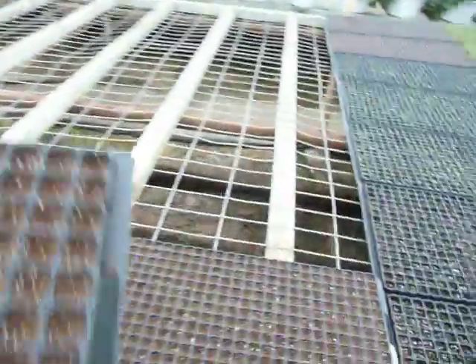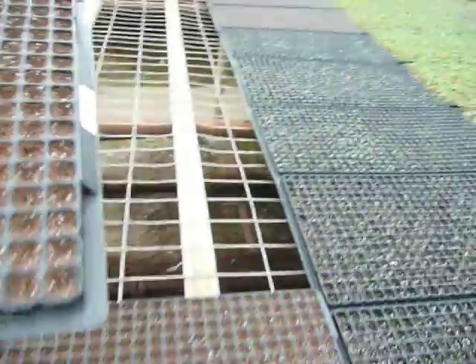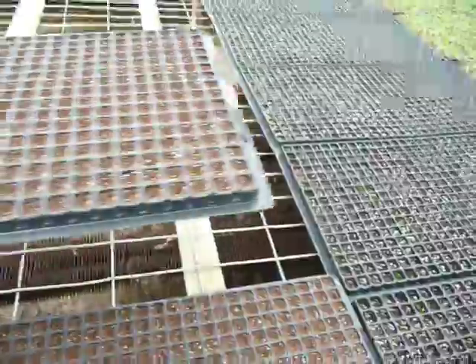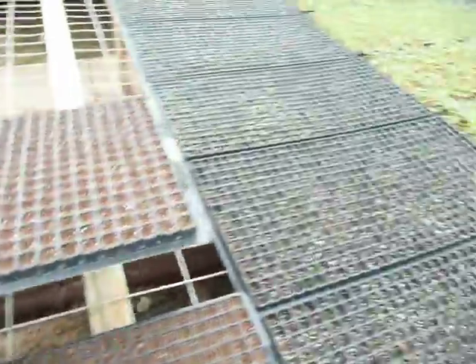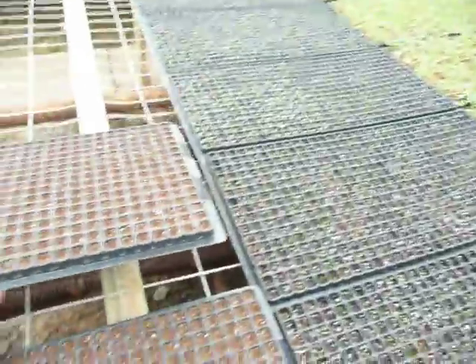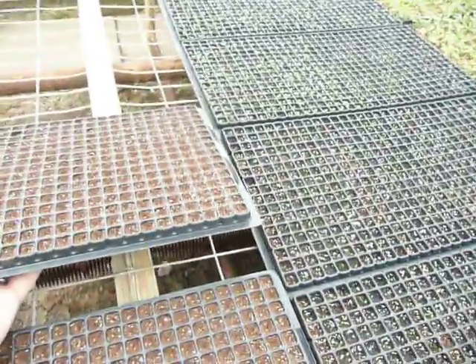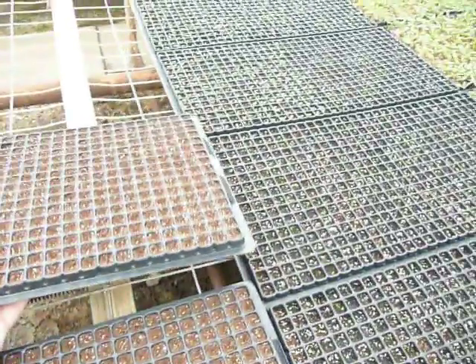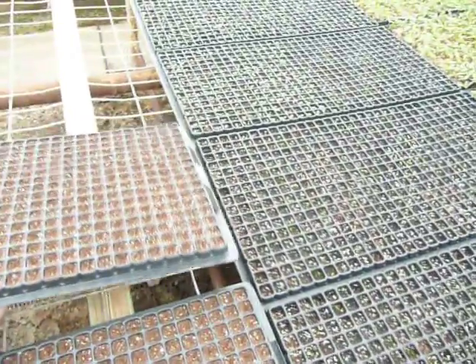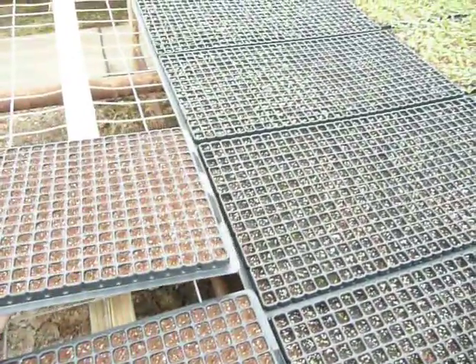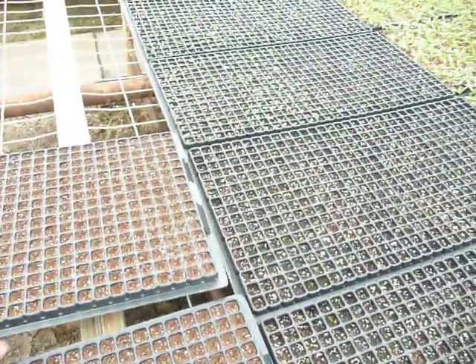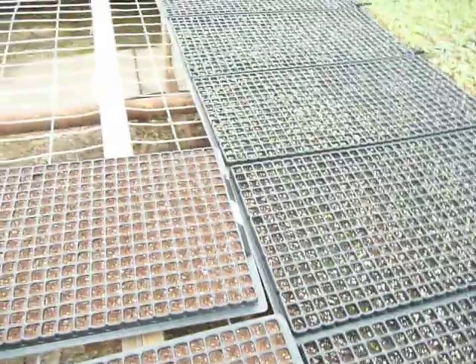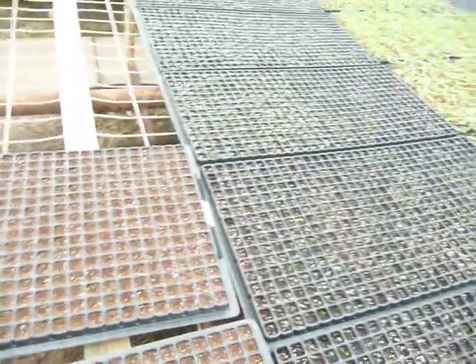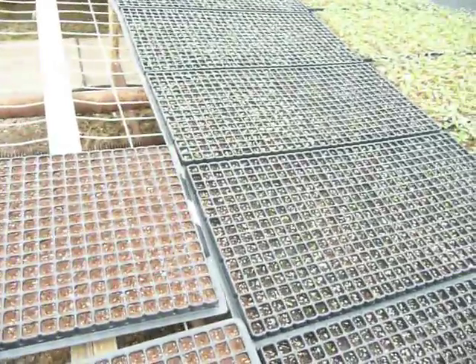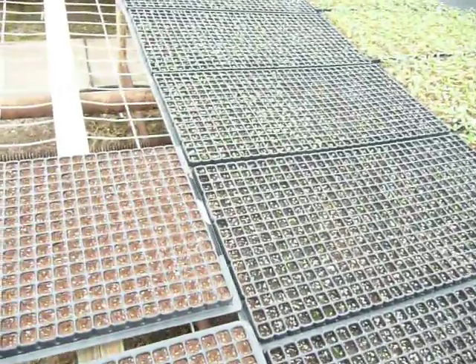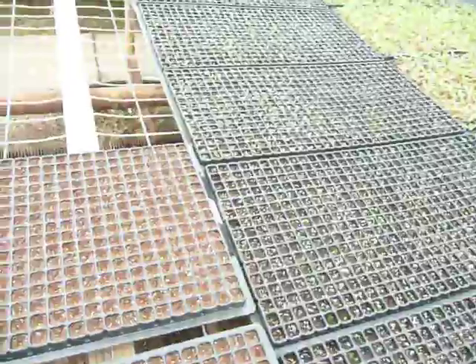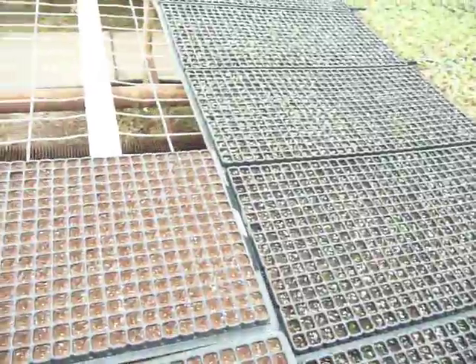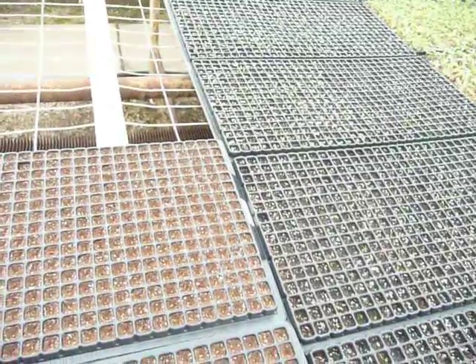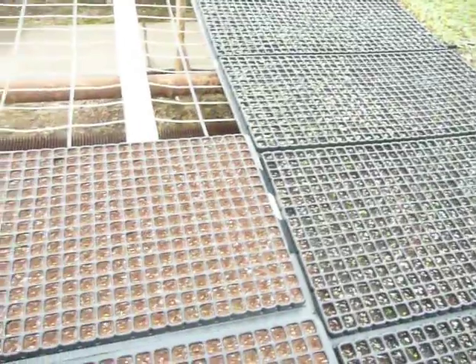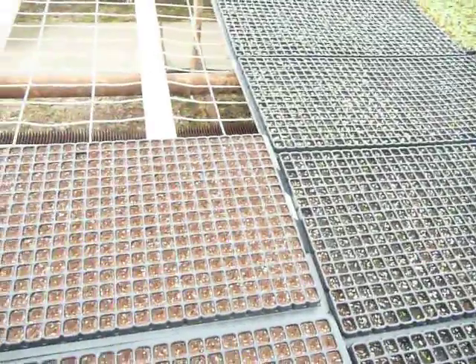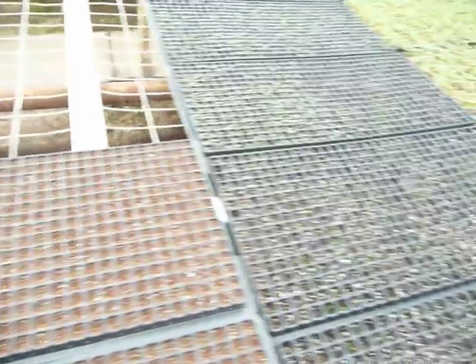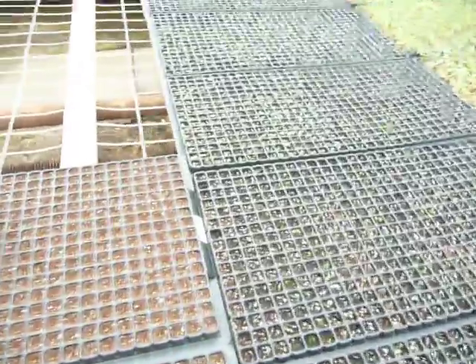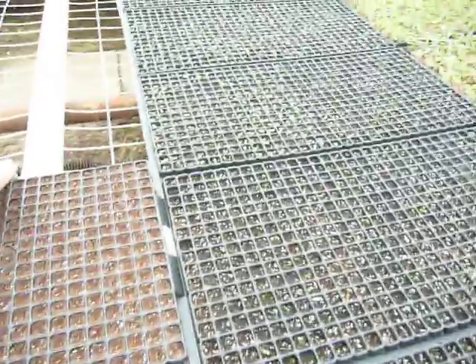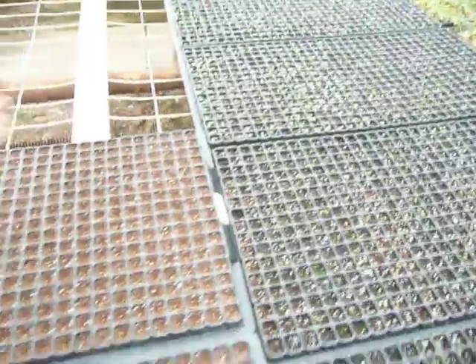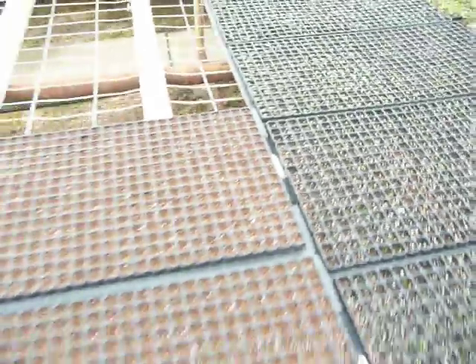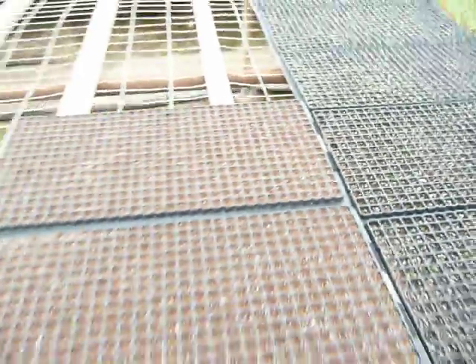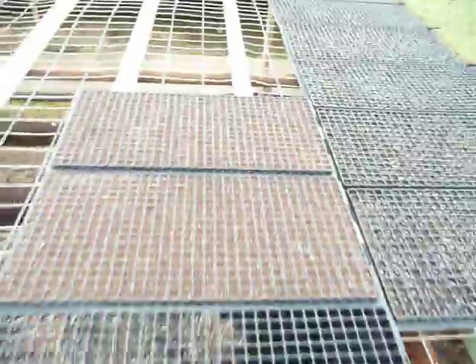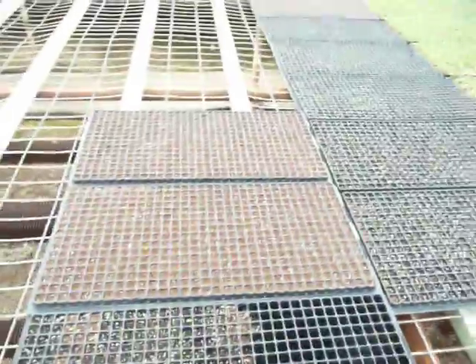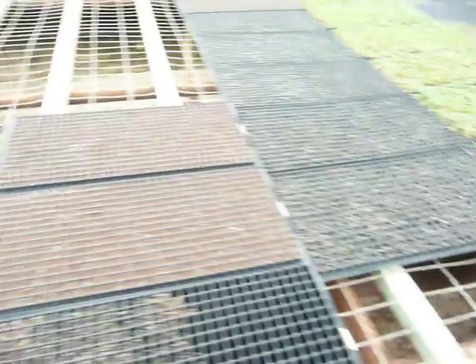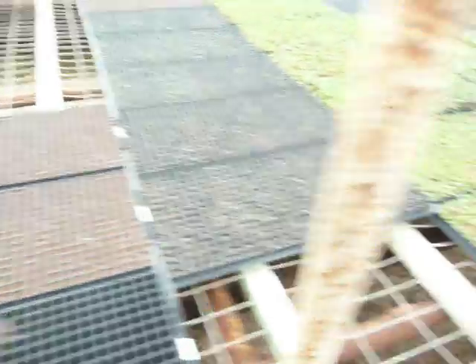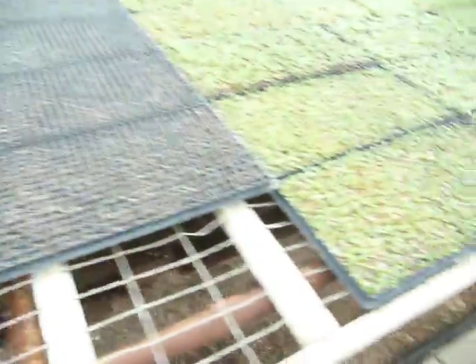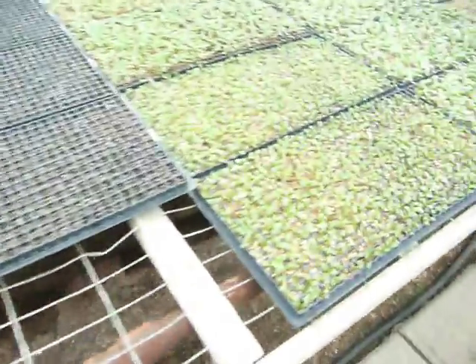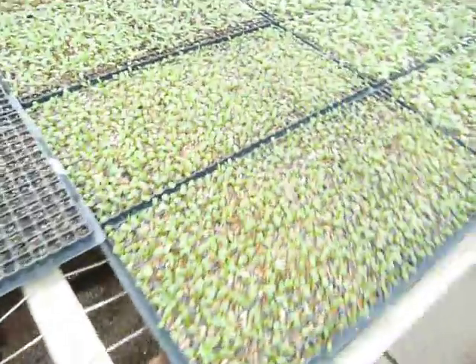We'll place the tray on our germination bench. Temperature is much higher in here than the other greenhouses, so we give the little guys a nice, healthy start. That'll get watered in shortly, and before long, this is what happens.